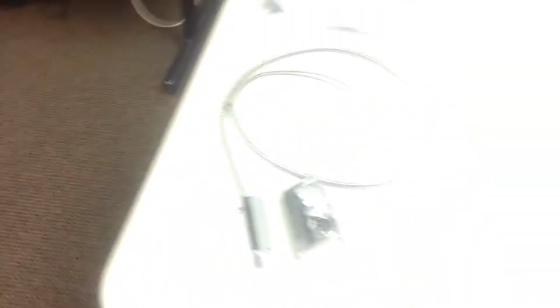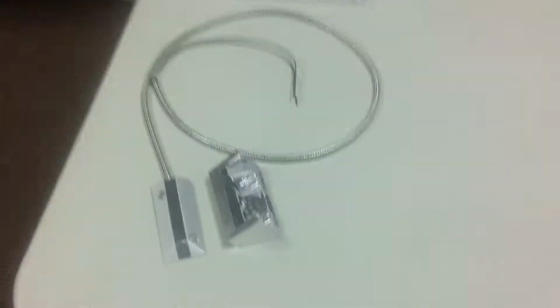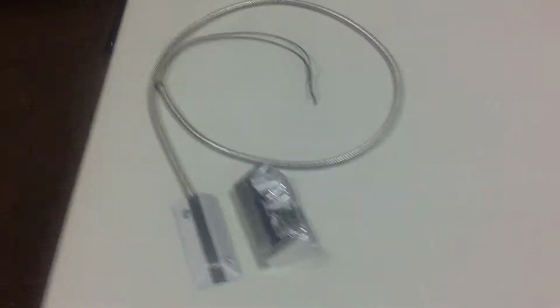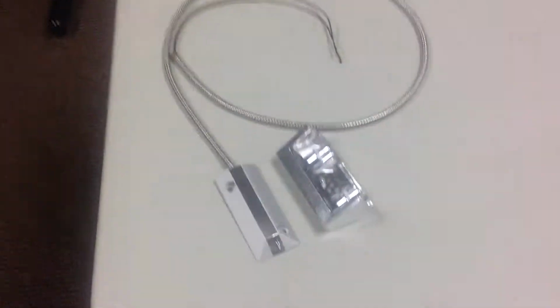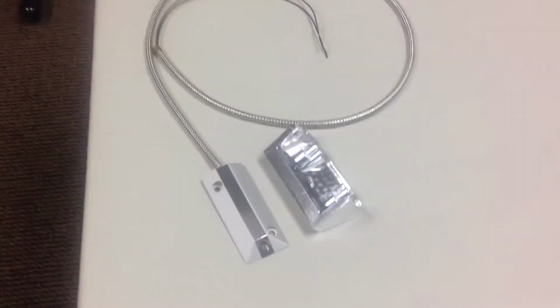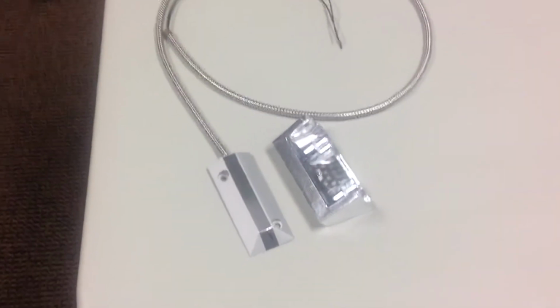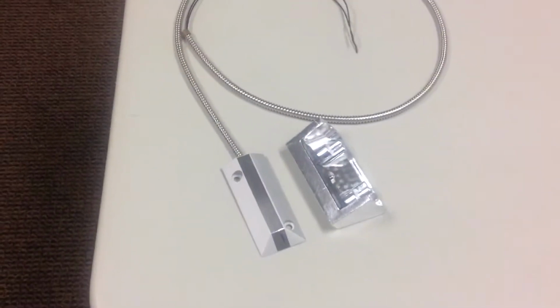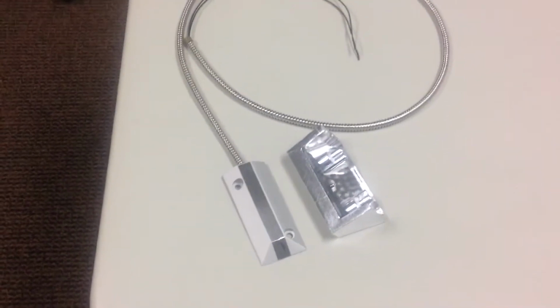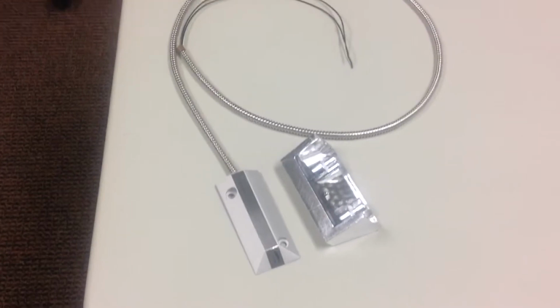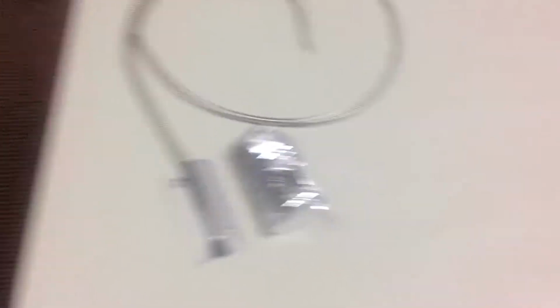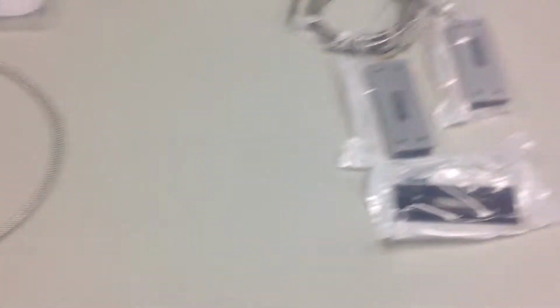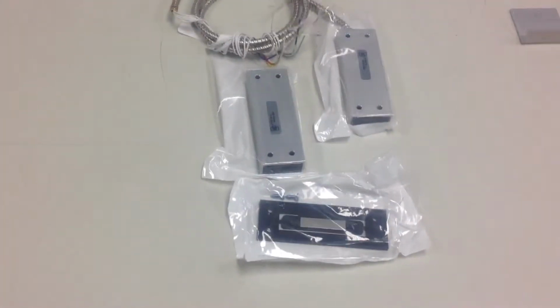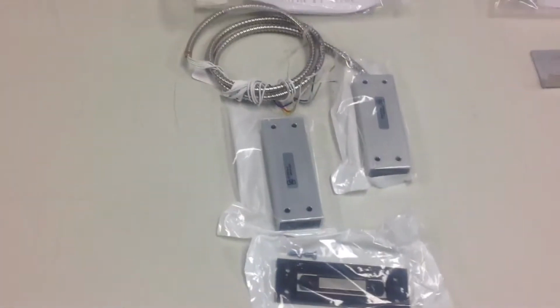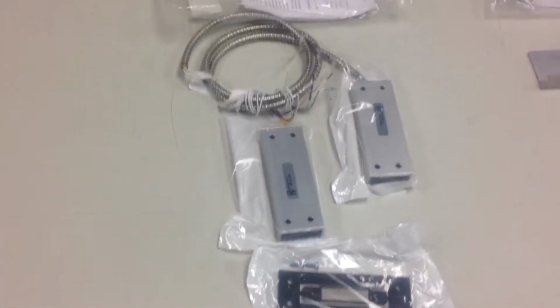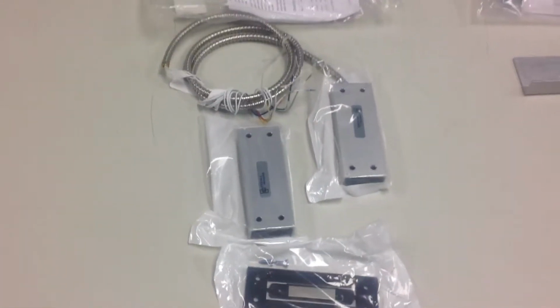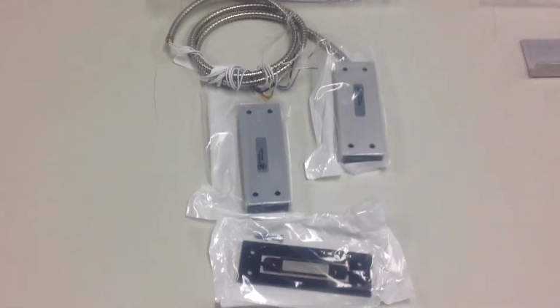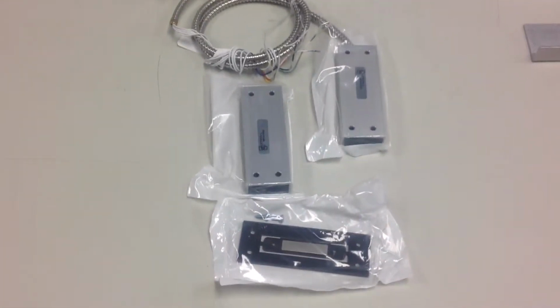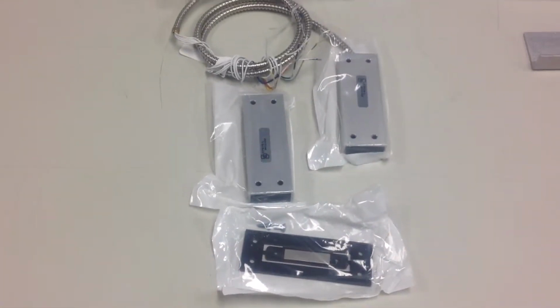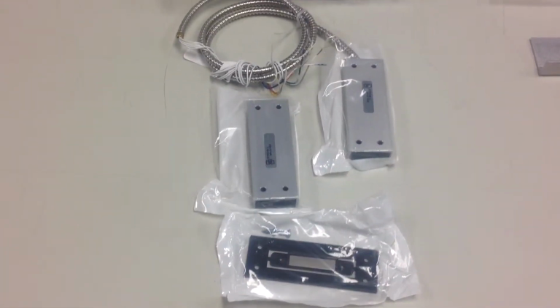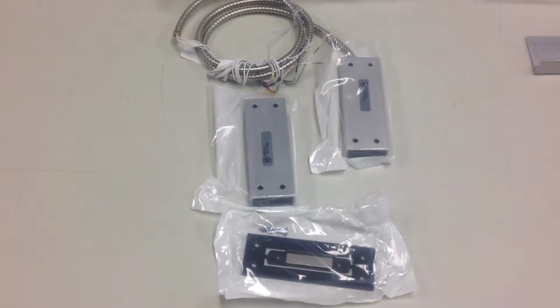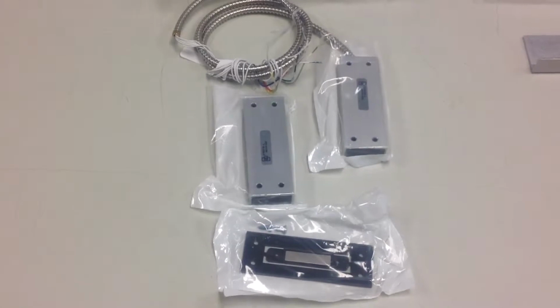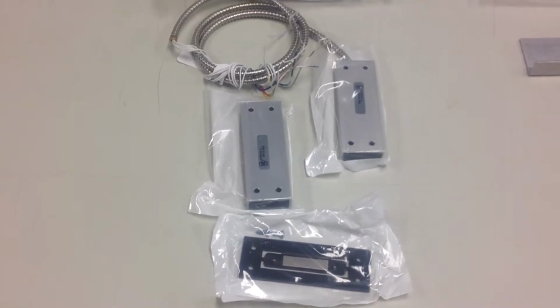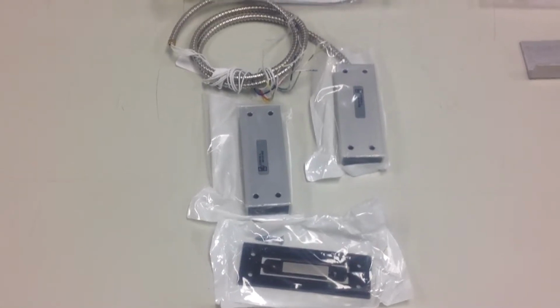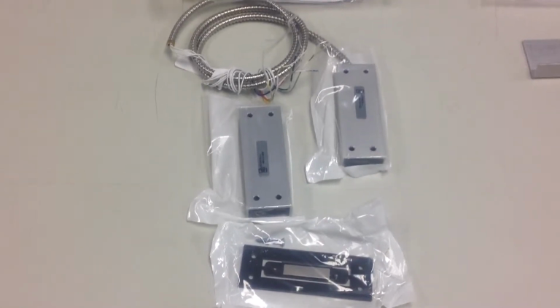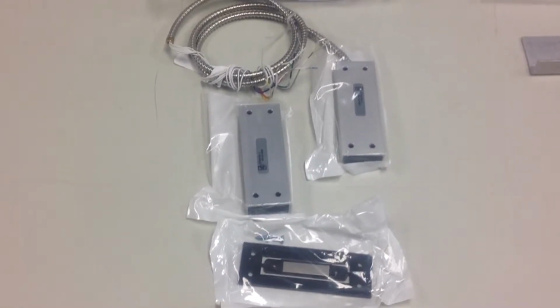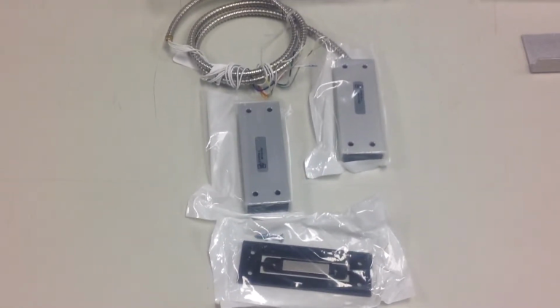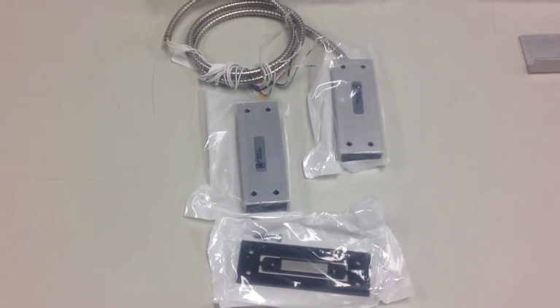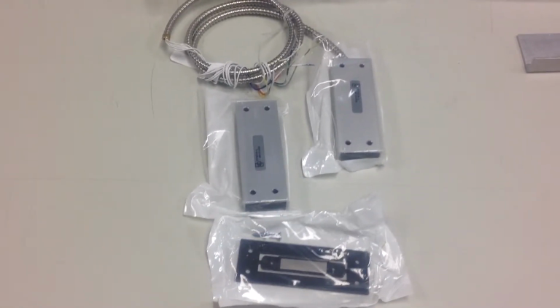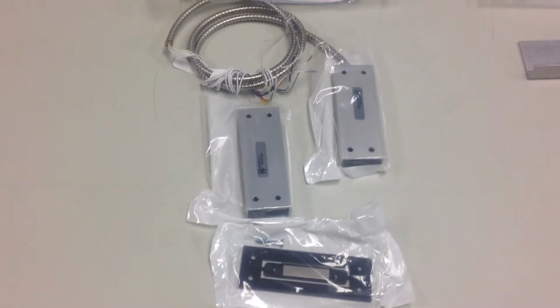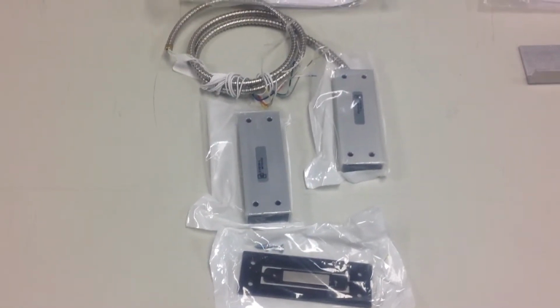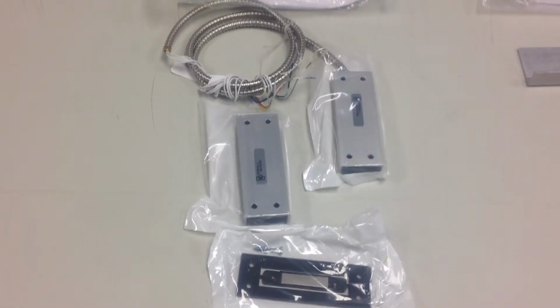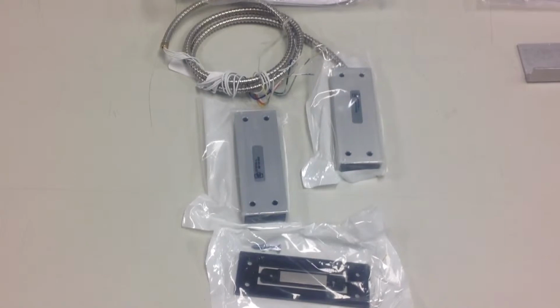Then we have a floor contact for an overhead door. And then this one happens to be a high security contact that has several magnets in it. They're with different polarities so that someone can't just put a magnet up next to it to defeat it.